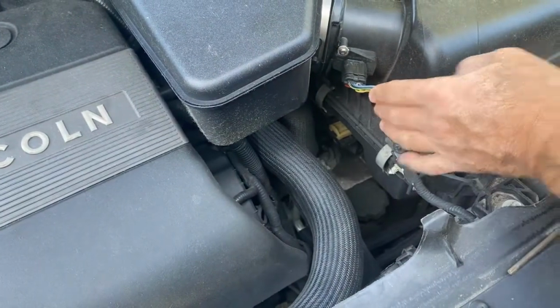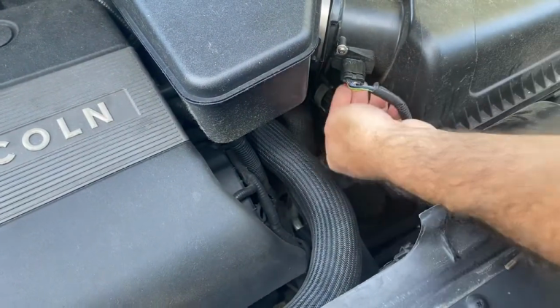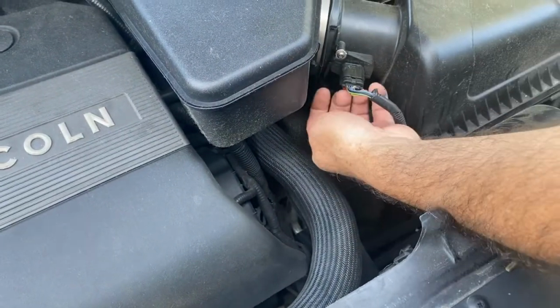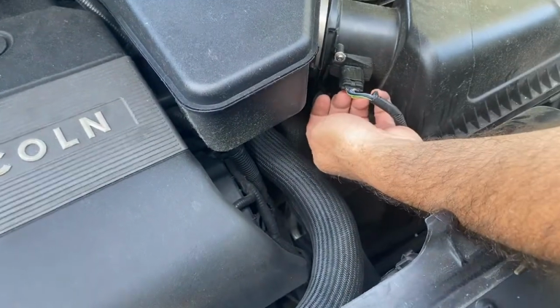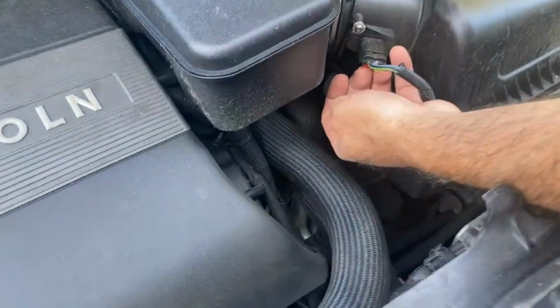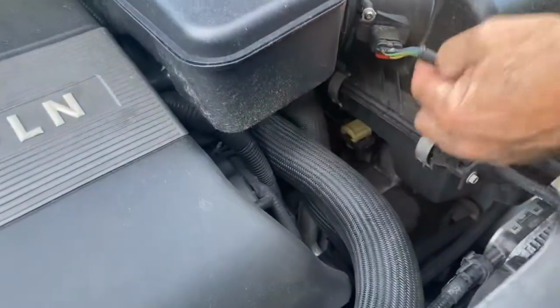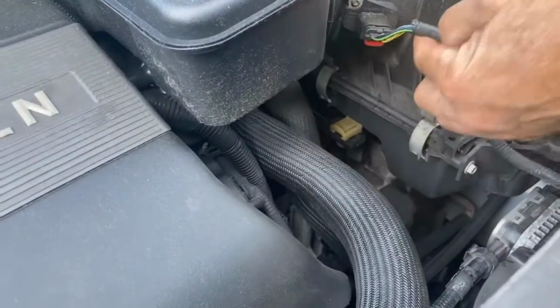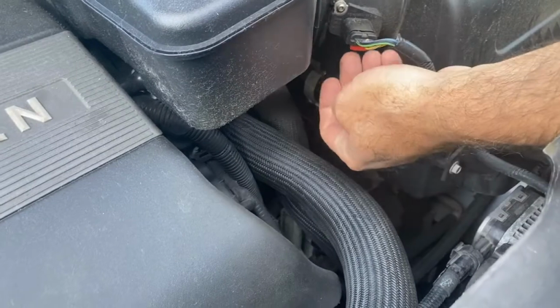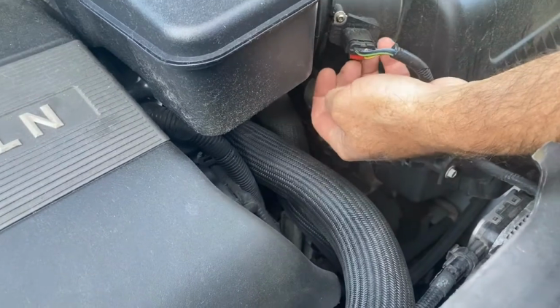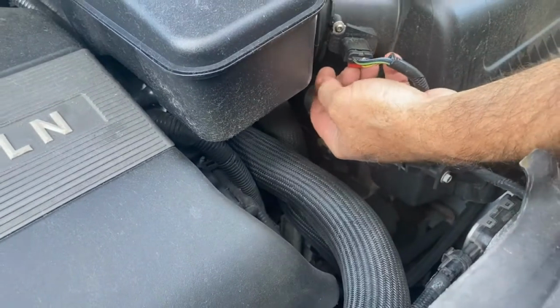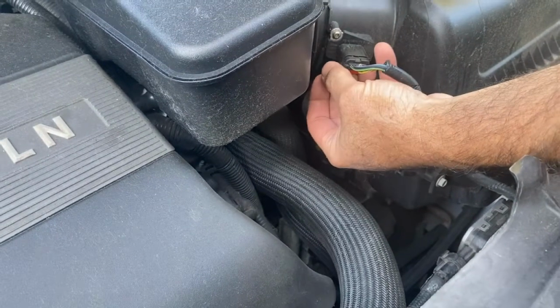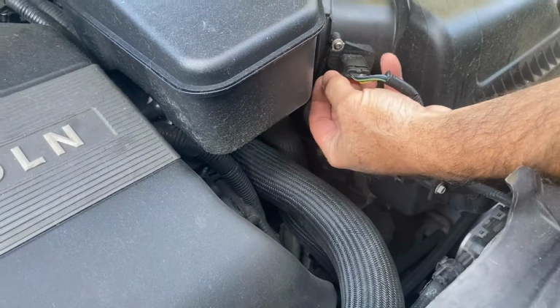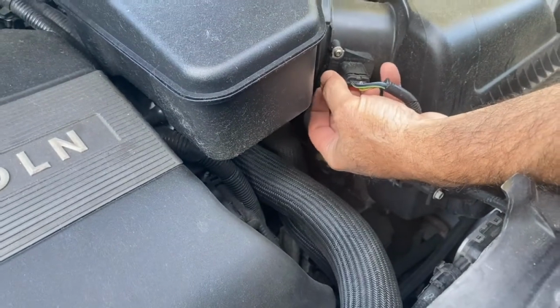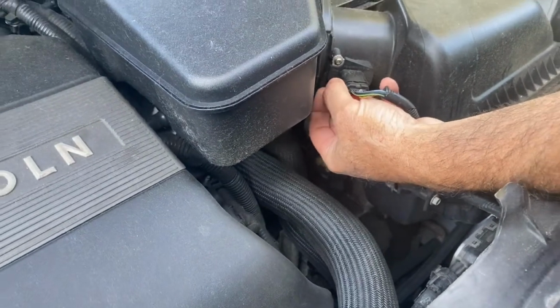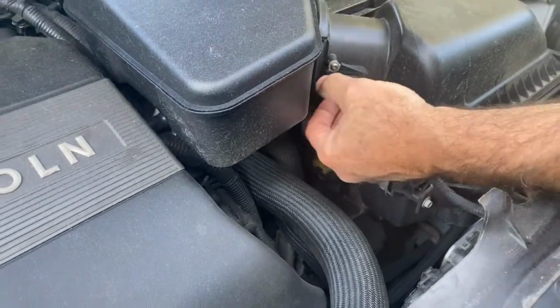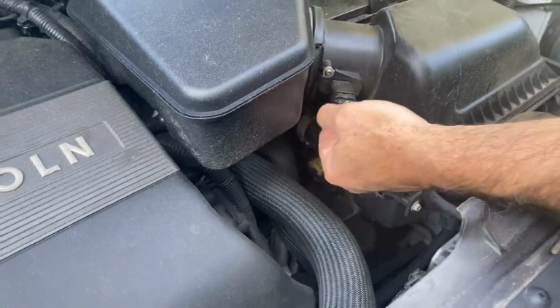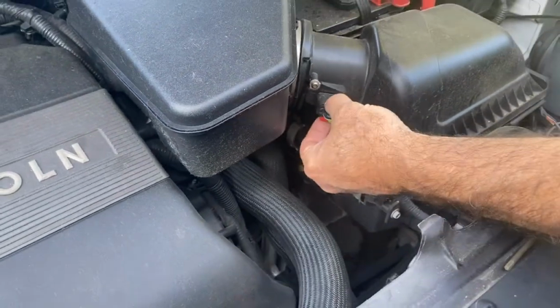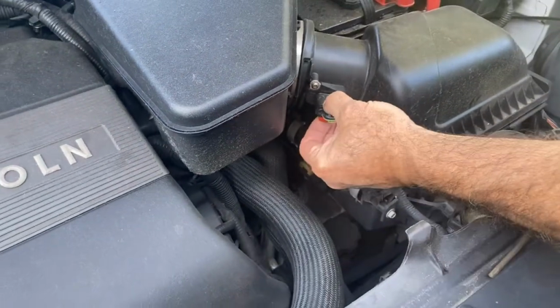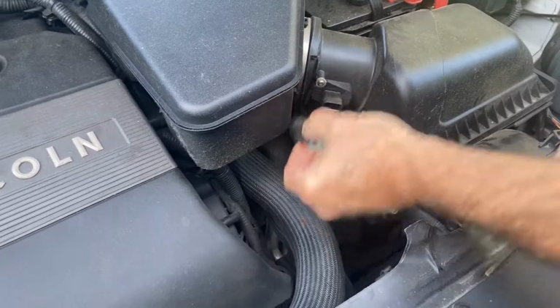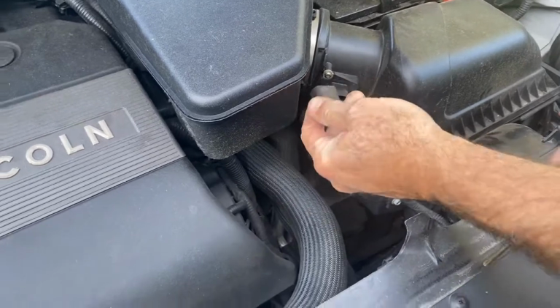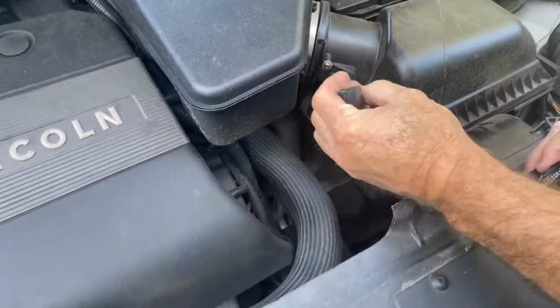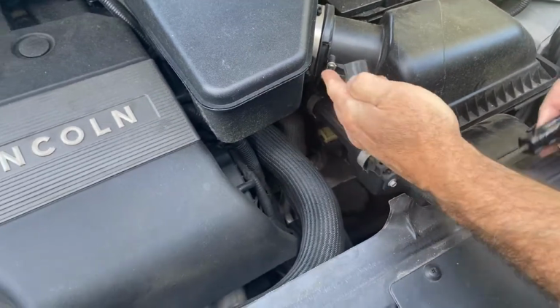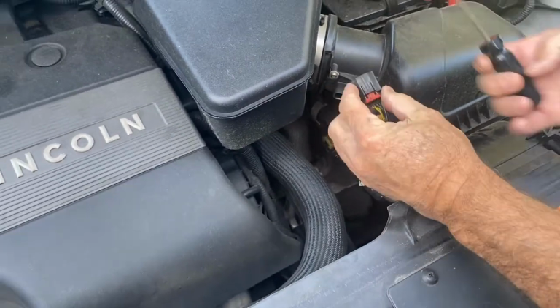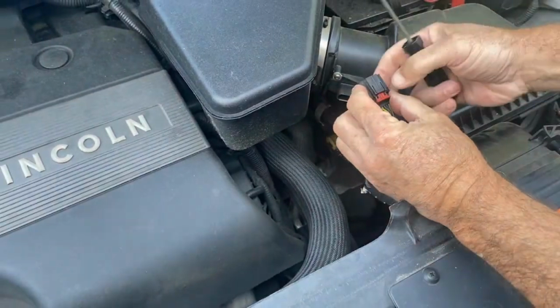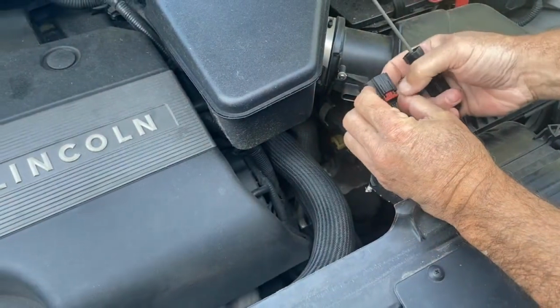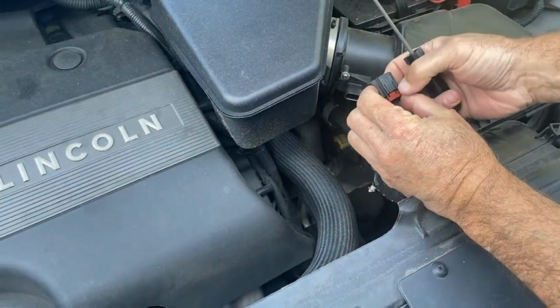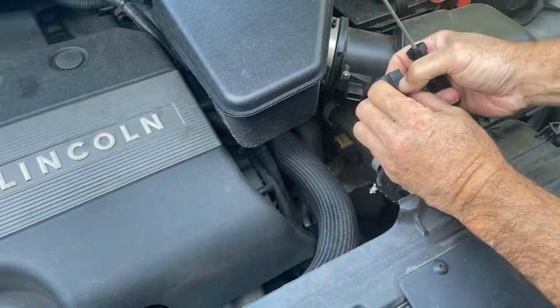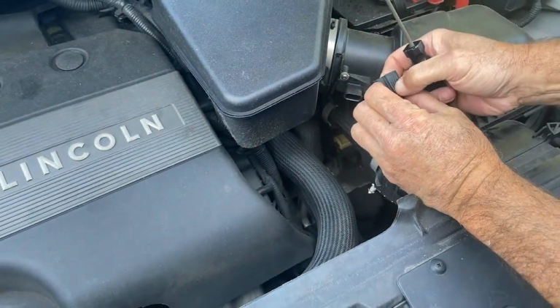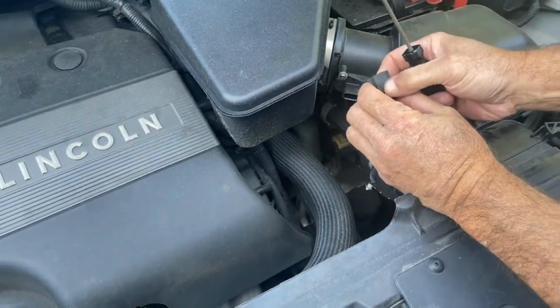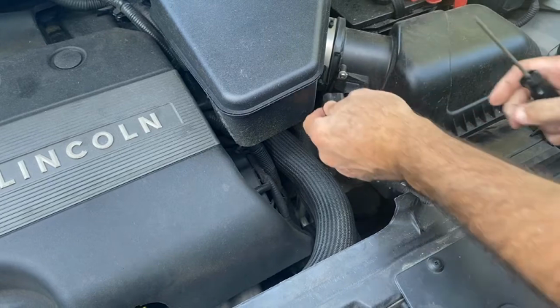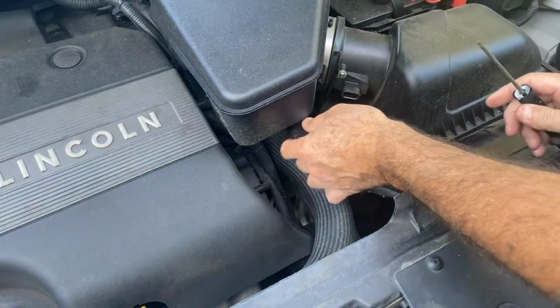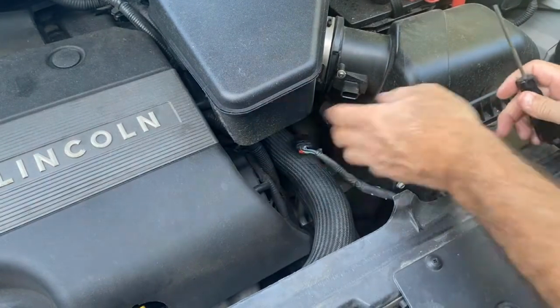You start off — there's a little tab underneath there, a little red tab. Just pull that back toward you like that, push in on it, and pull it off. Once you pull that tab back, you just push in on that right there and you should be able to pull it straight off.